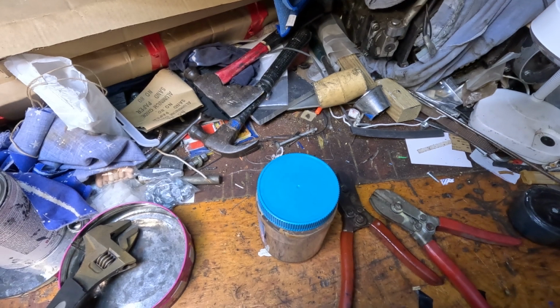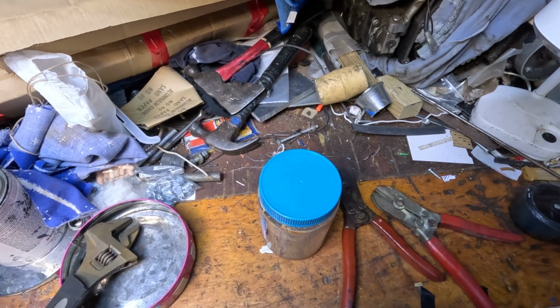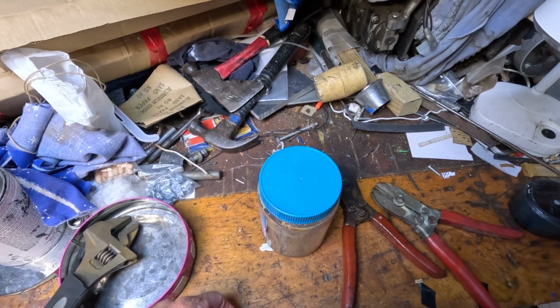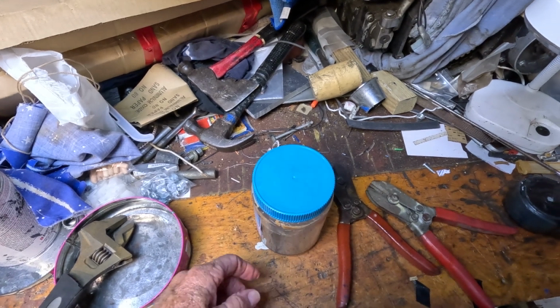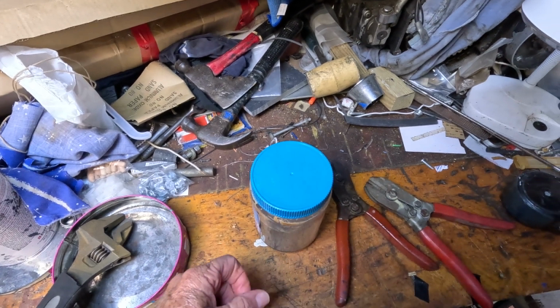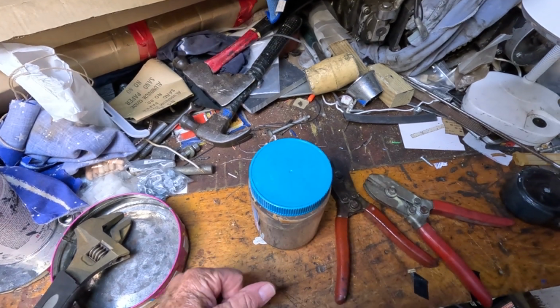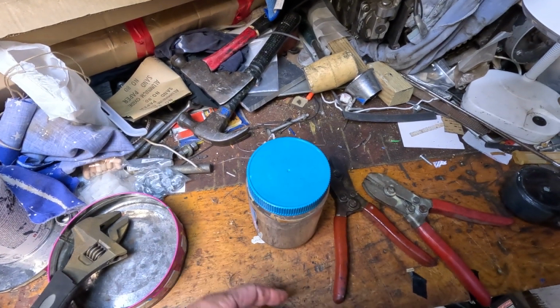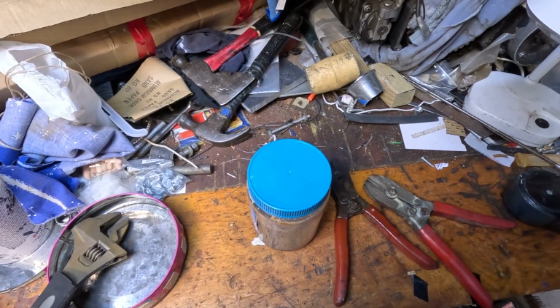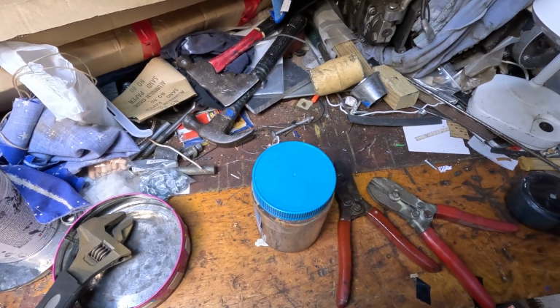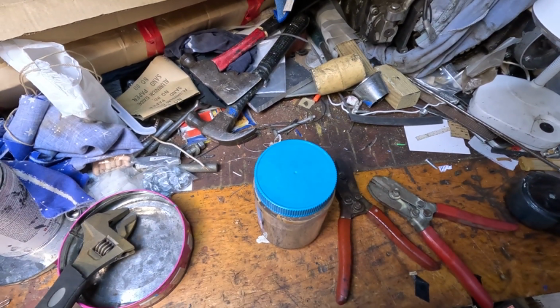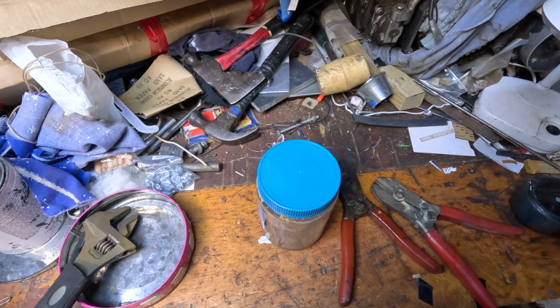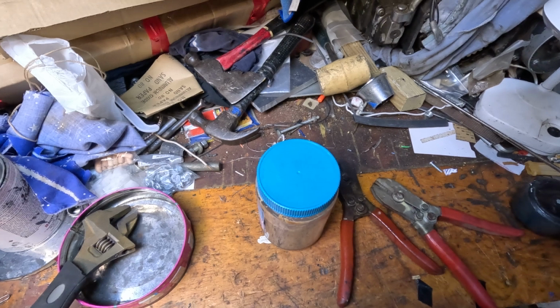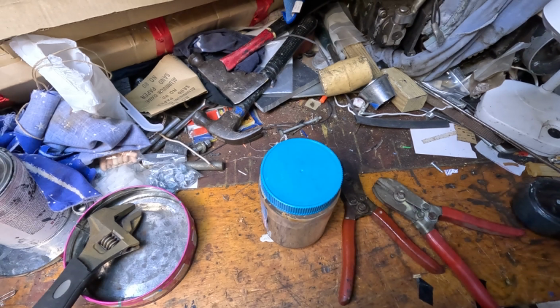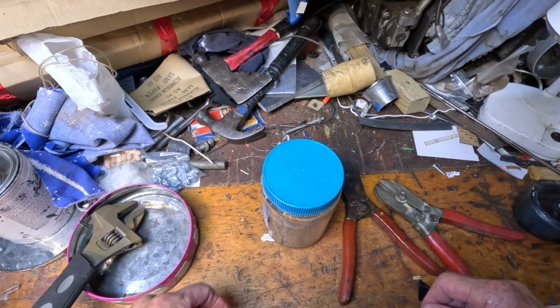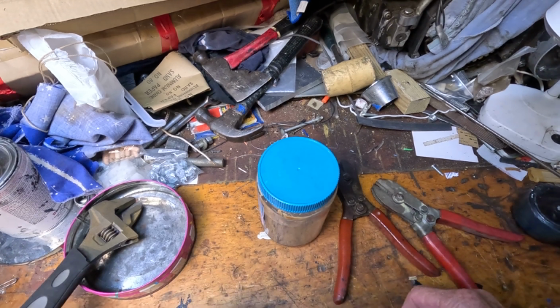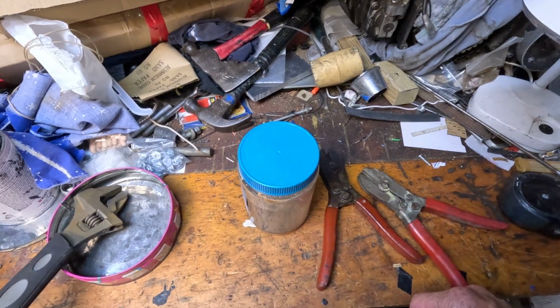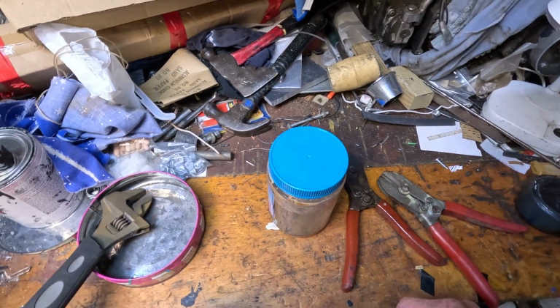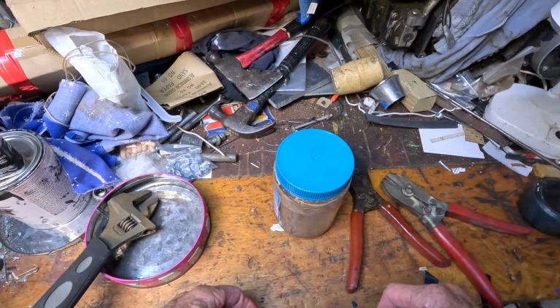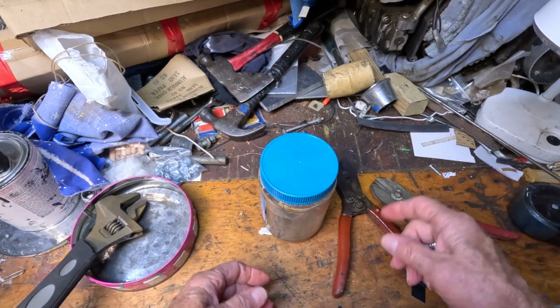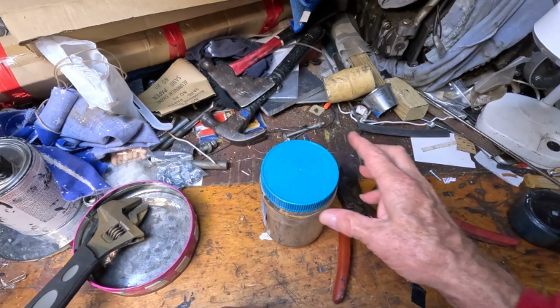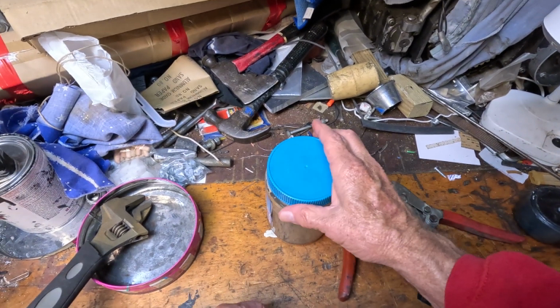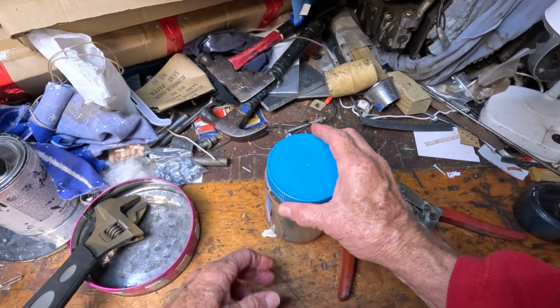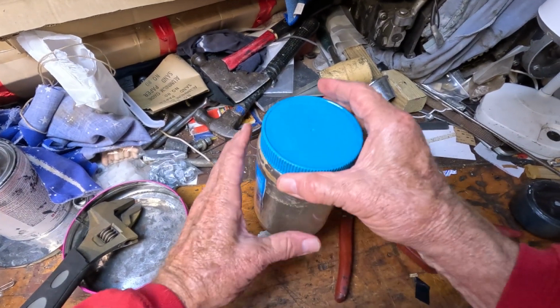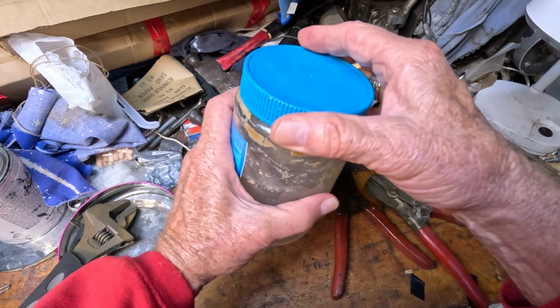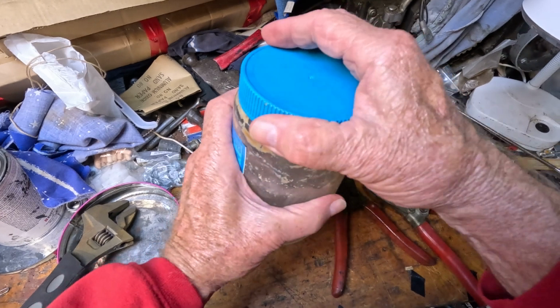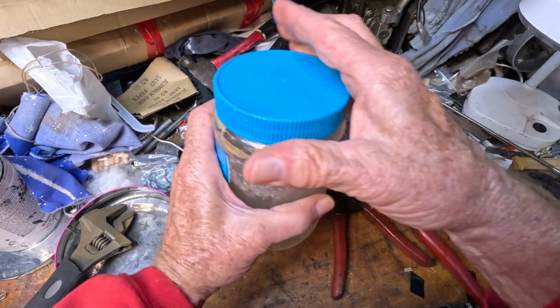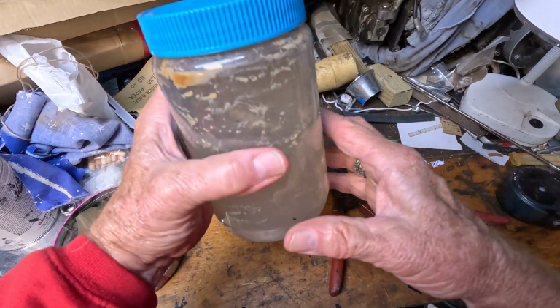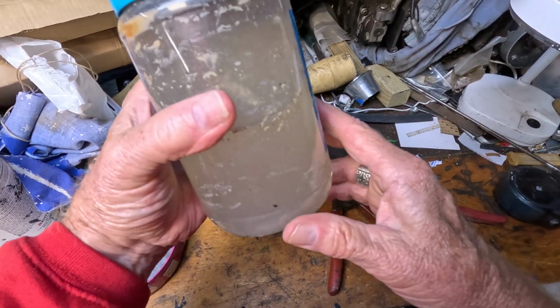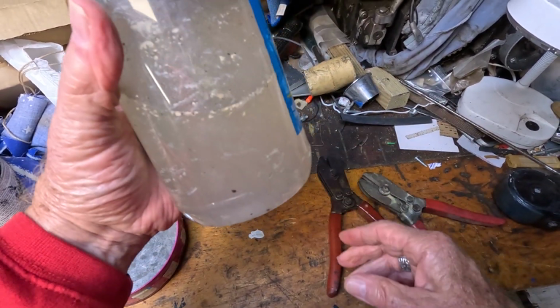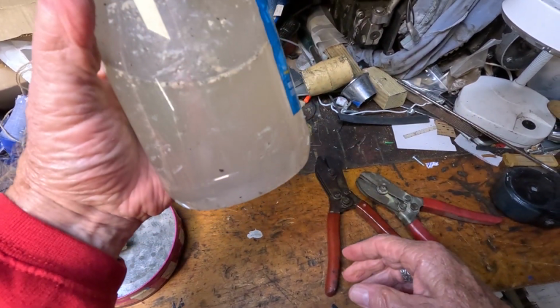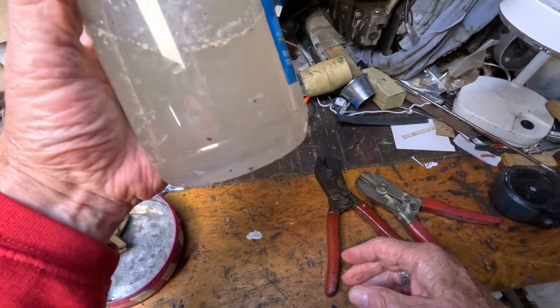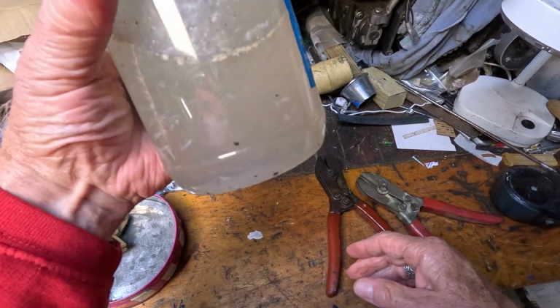Hello everybody, welcome back to Old Geezer's Garage. This is Ben, and as you can see today I'm in the garage. I want to show you something I learned about how to remove rust.